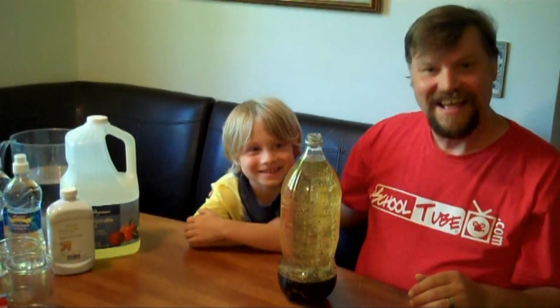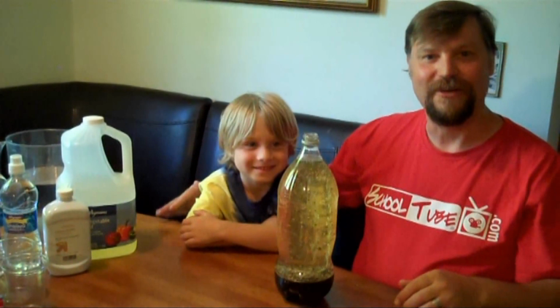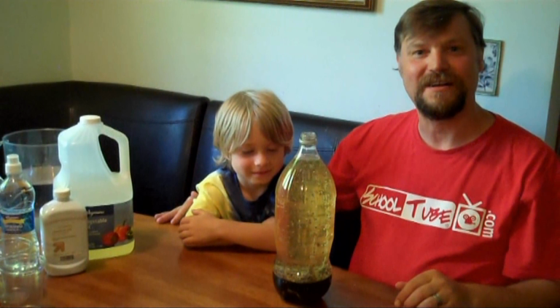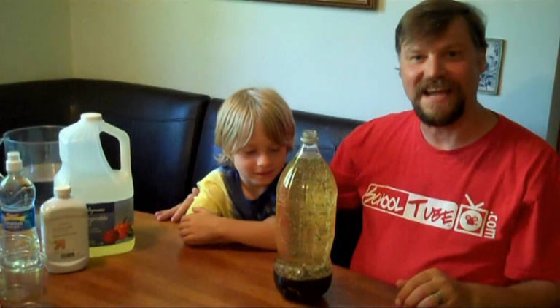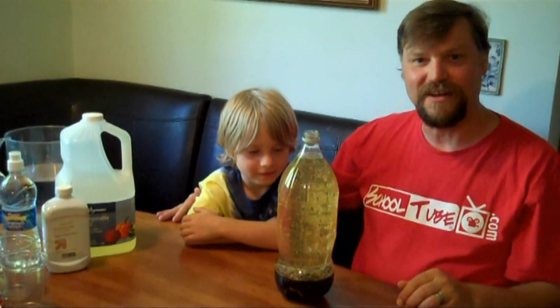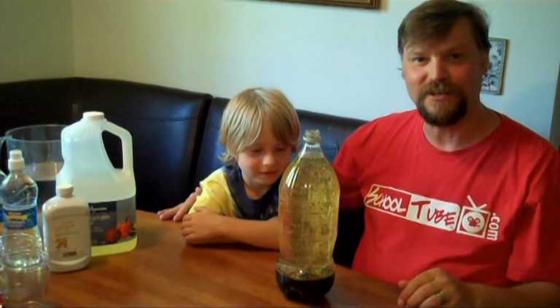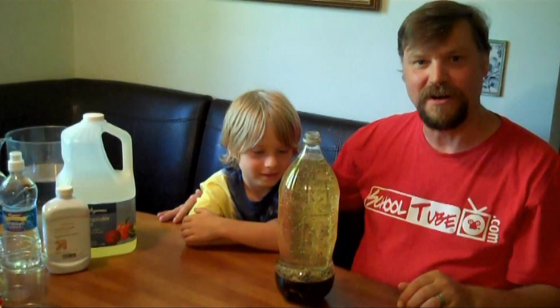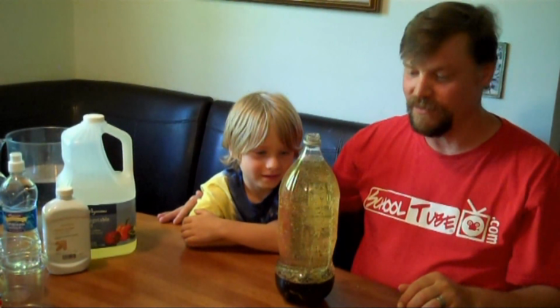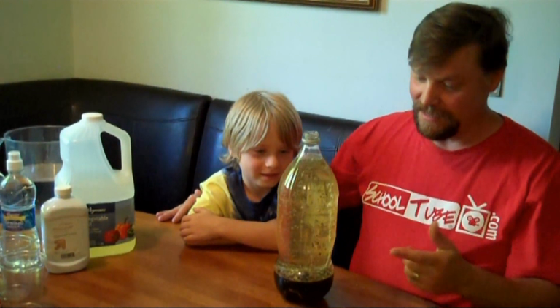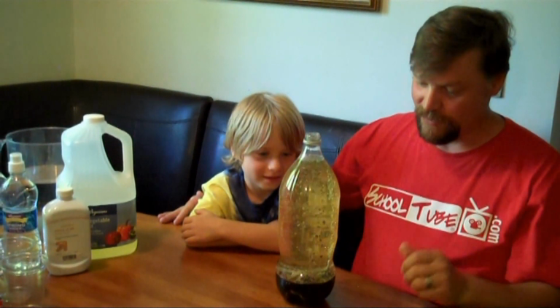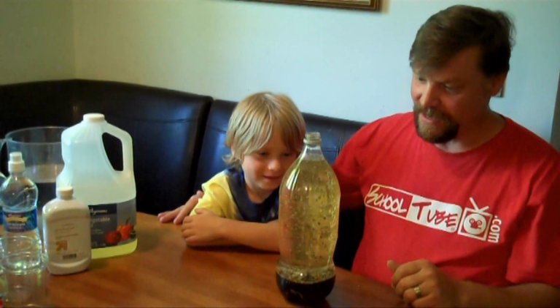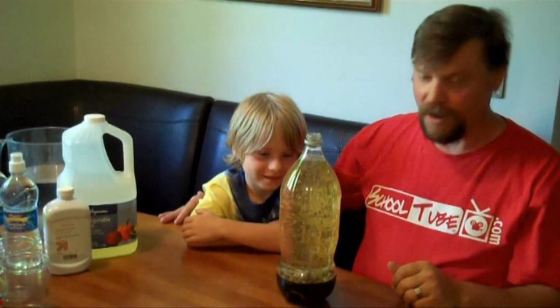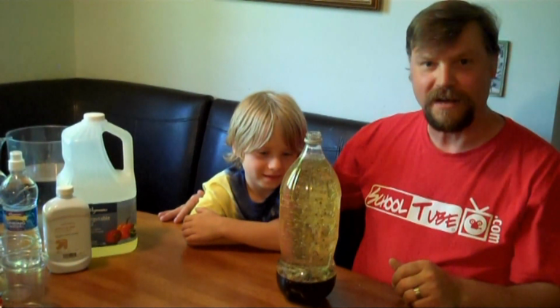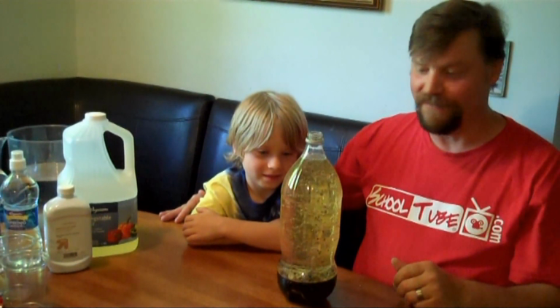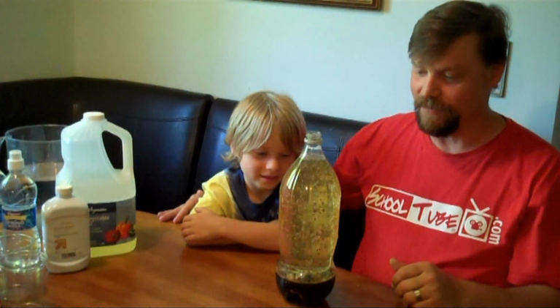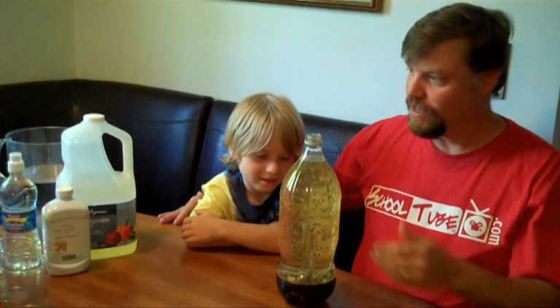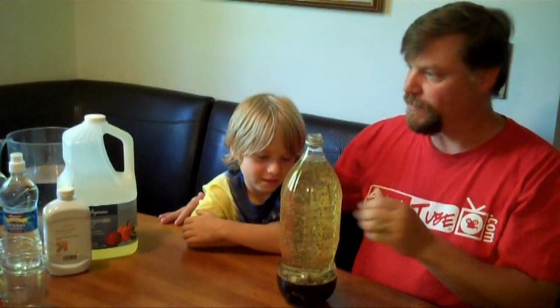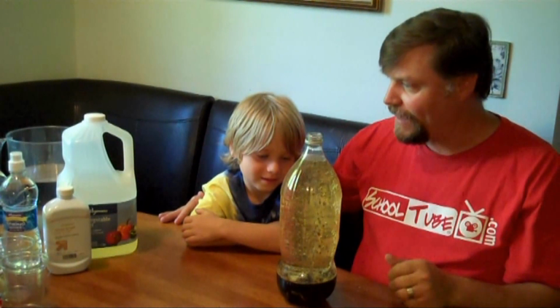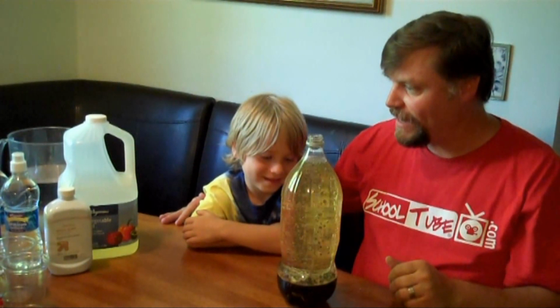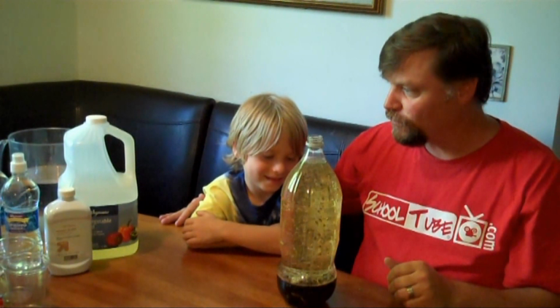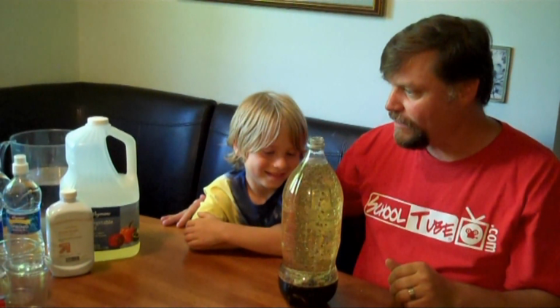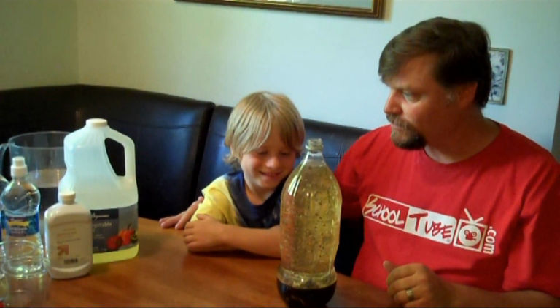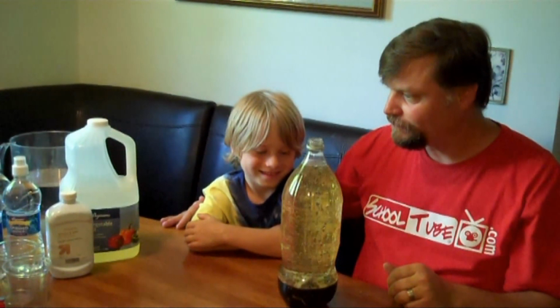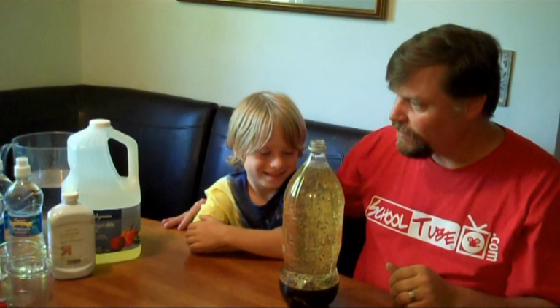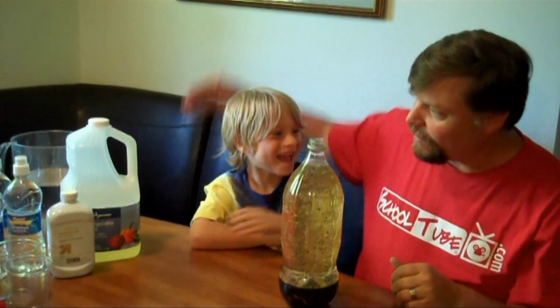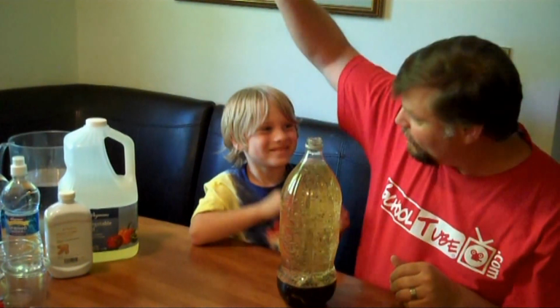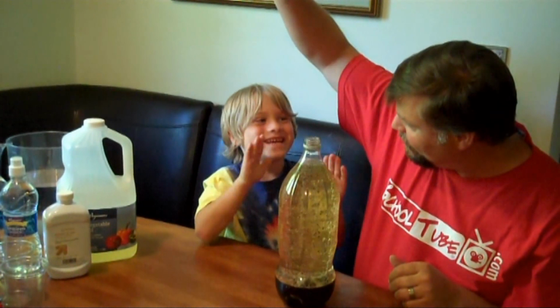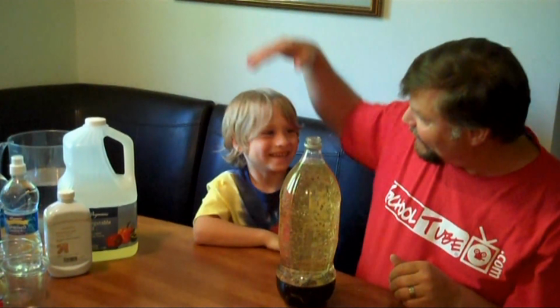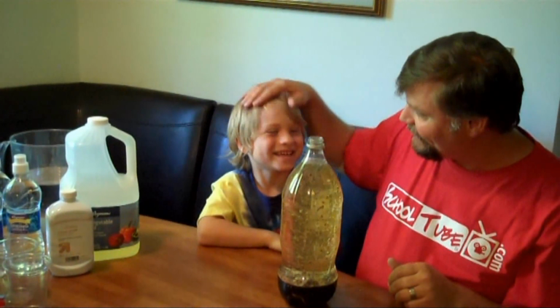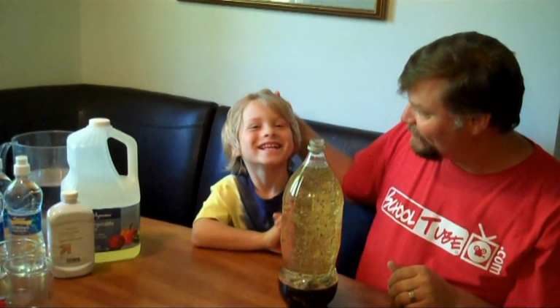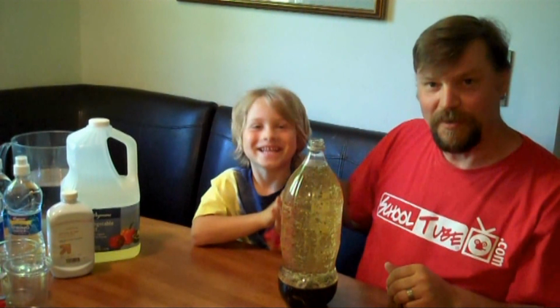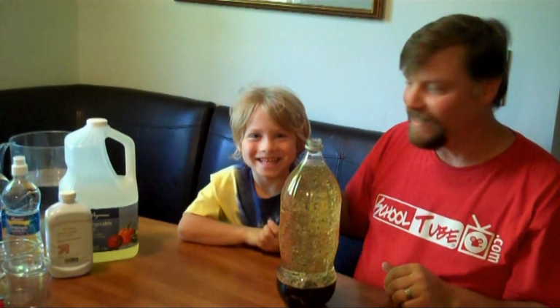Hello and welcome to Science Around the House with Brennan Noon. Today we're going to be making water bottle lava lamps with common household items. And Elliot's going to be helping out today.